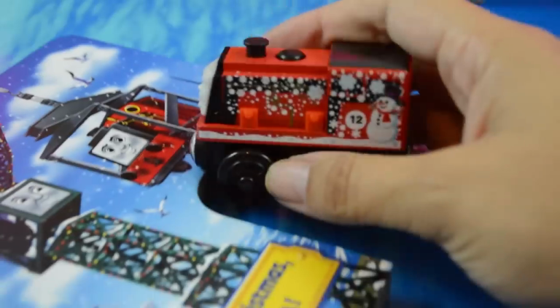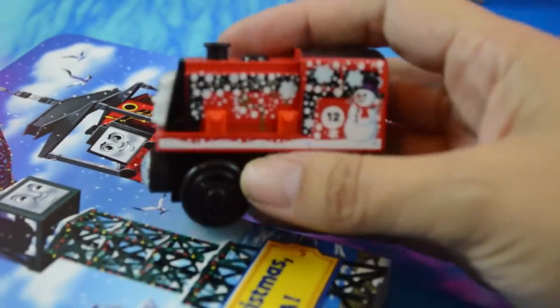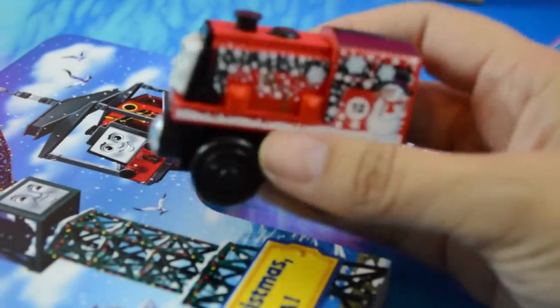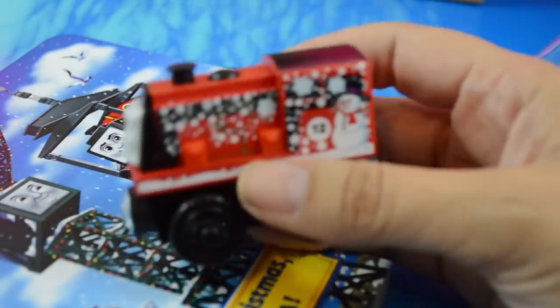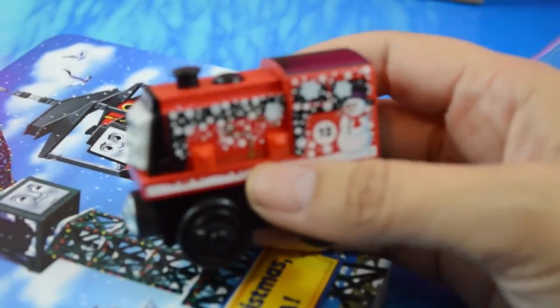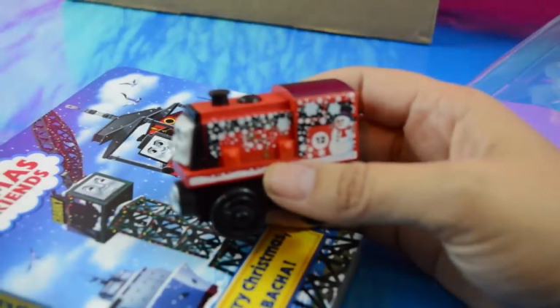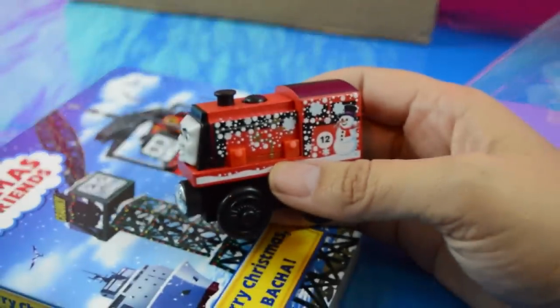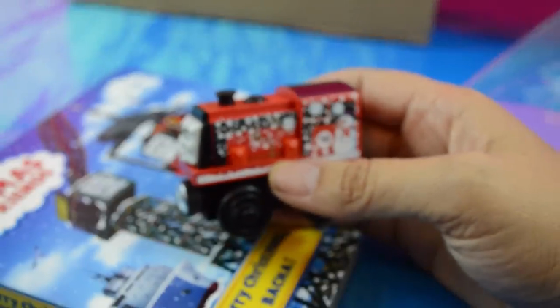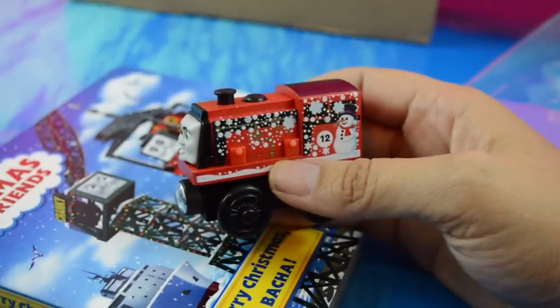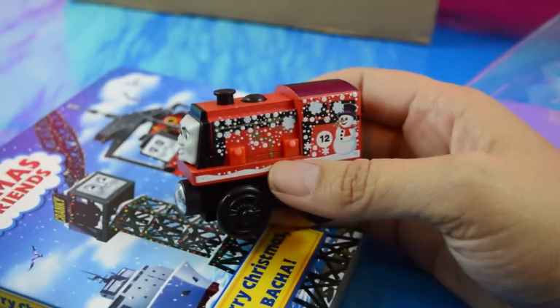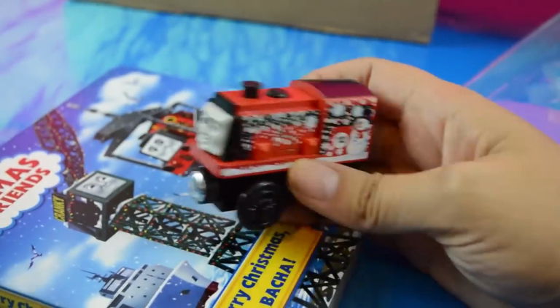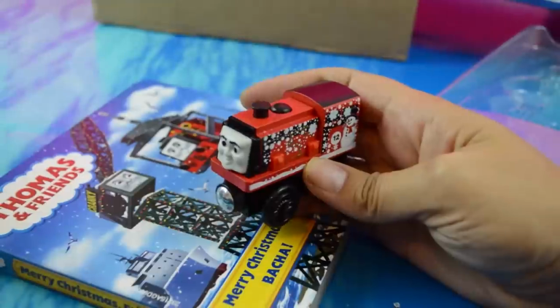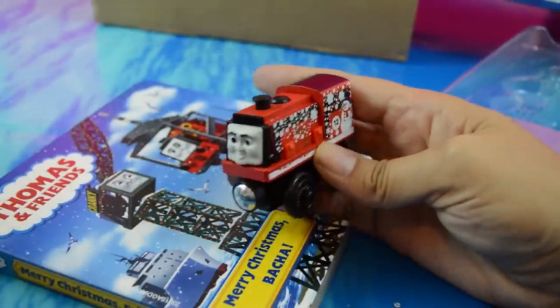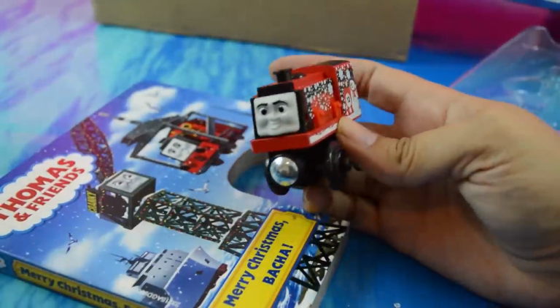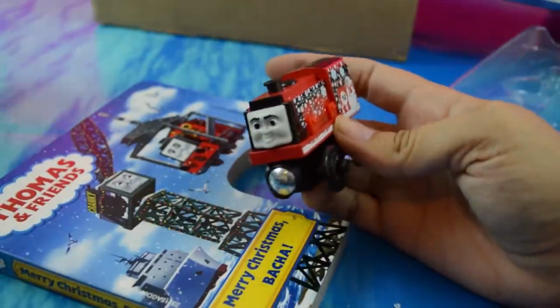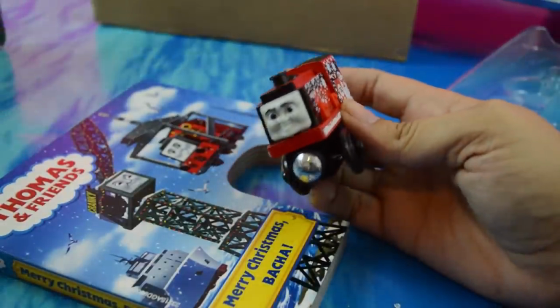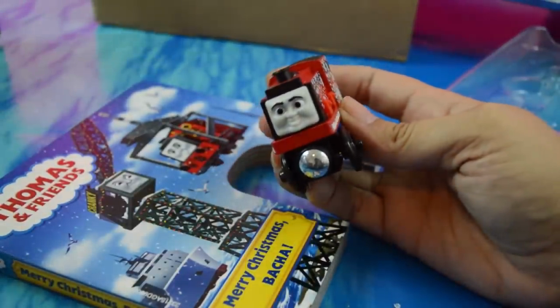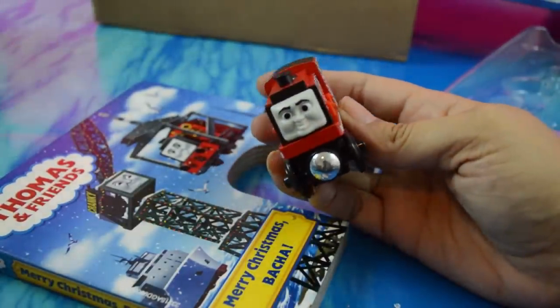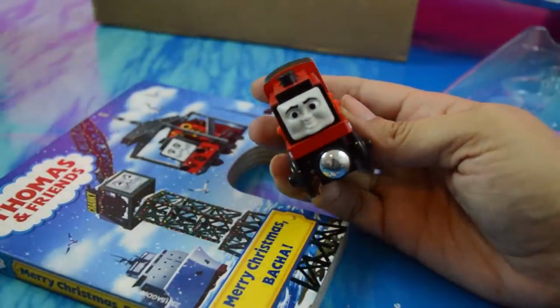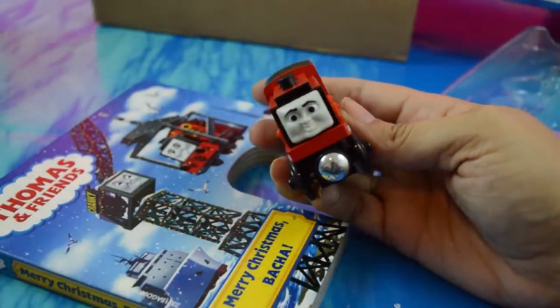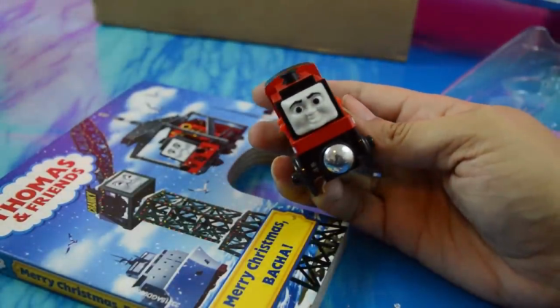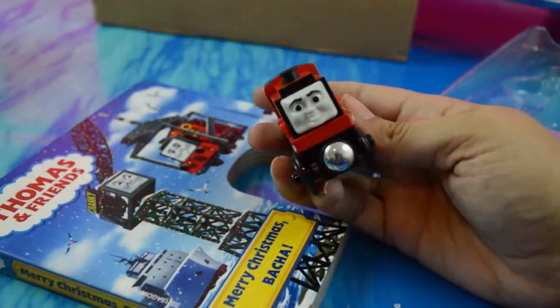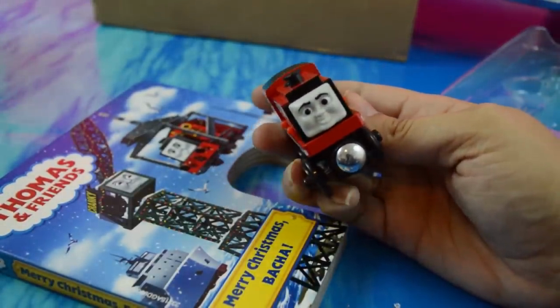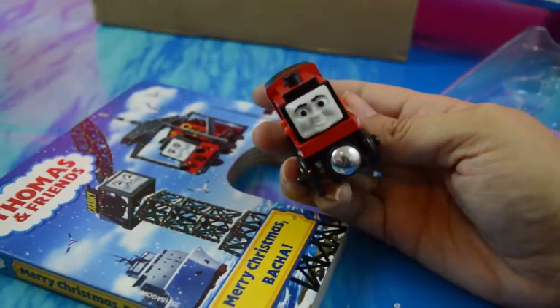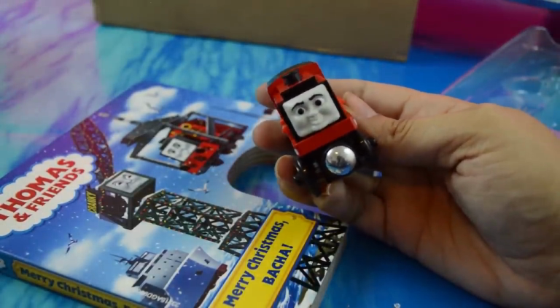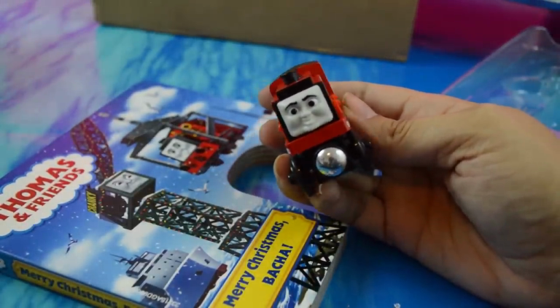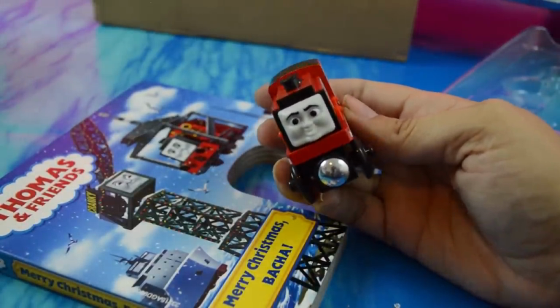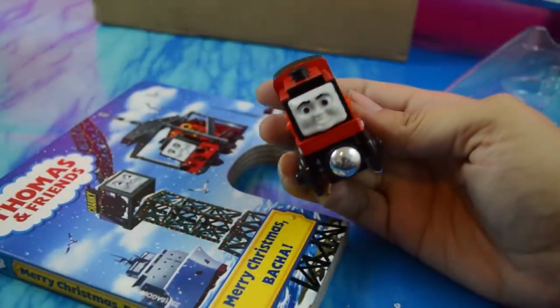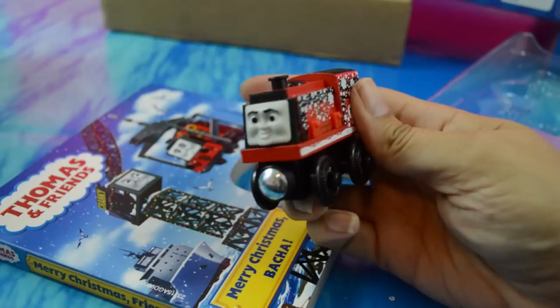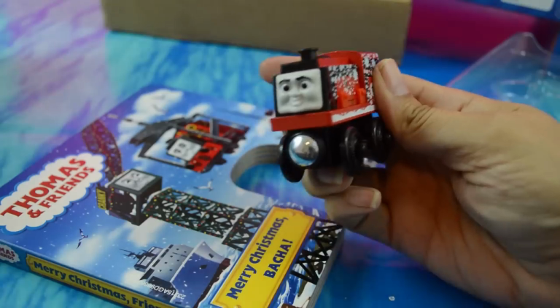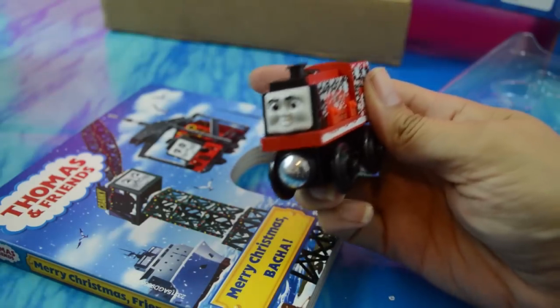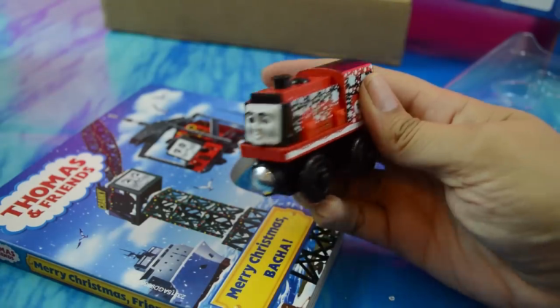It was still really expensive — as all wooden railway is — even with the 50% off code. I'm kind of bummed I don't have a 50% off code to share right now, but hopefully if you get on the mailing list they'll send you one. I'm sure they'll do it again before Christmas time.